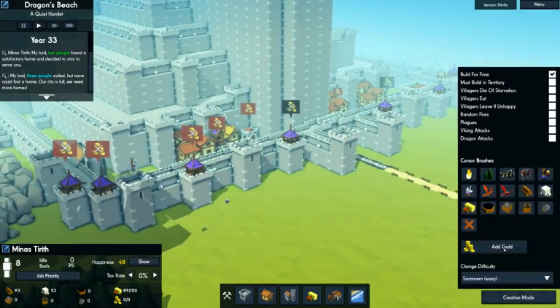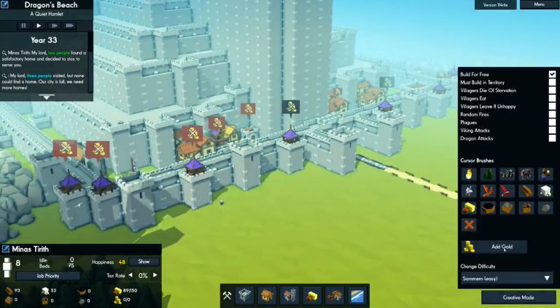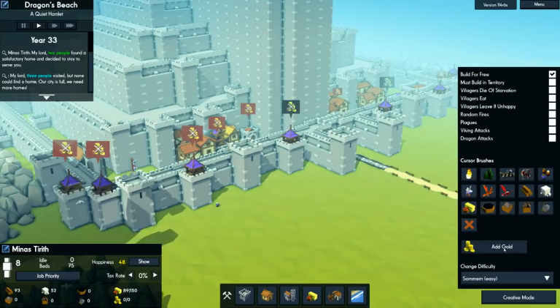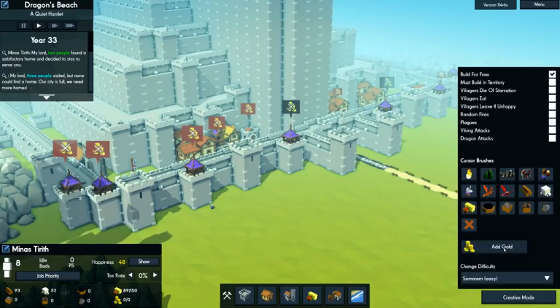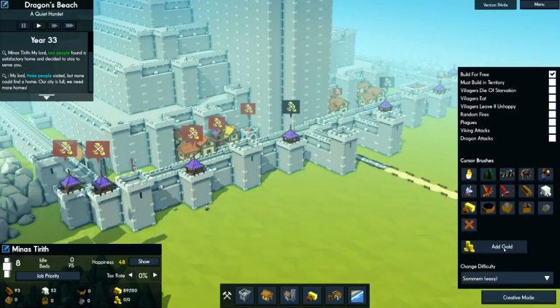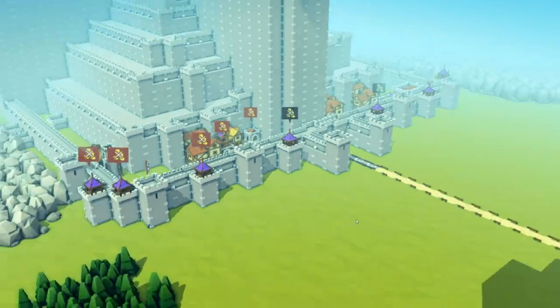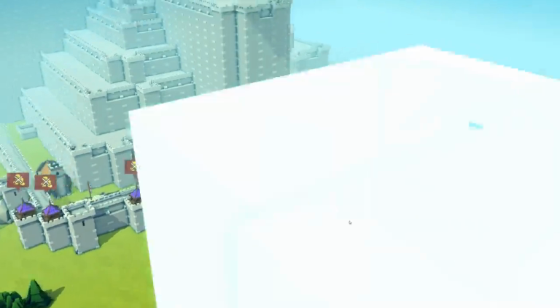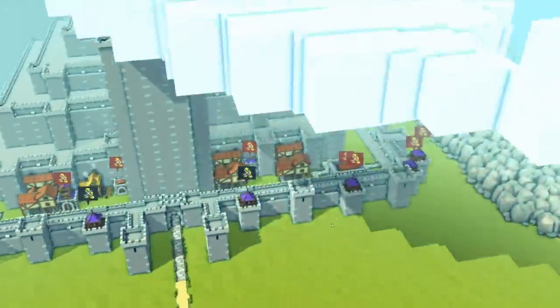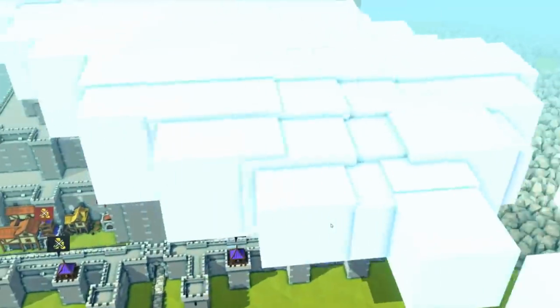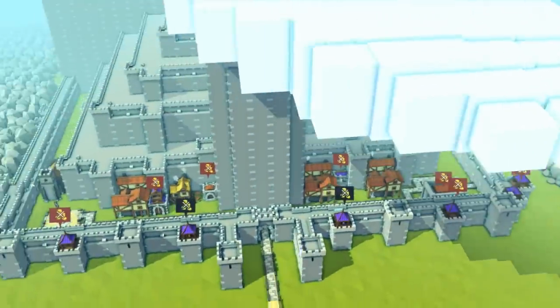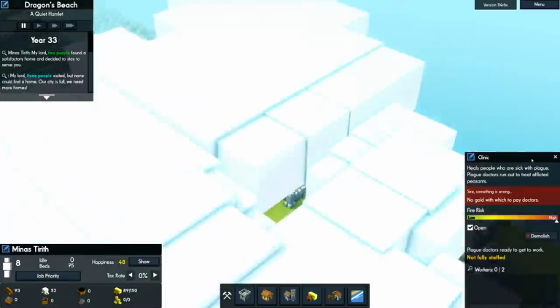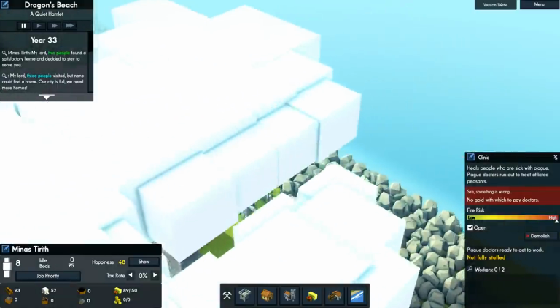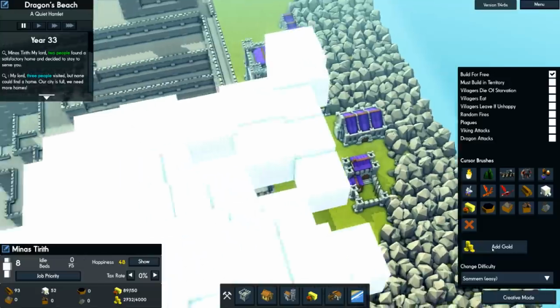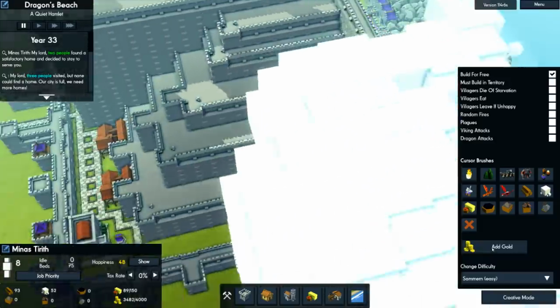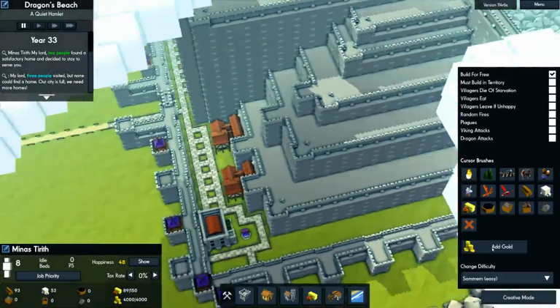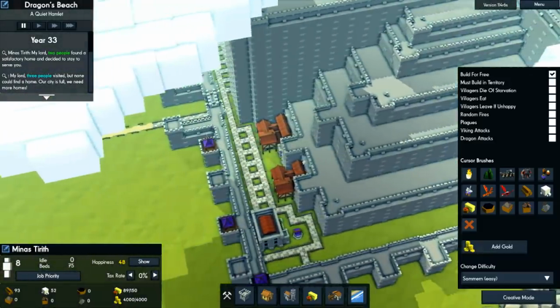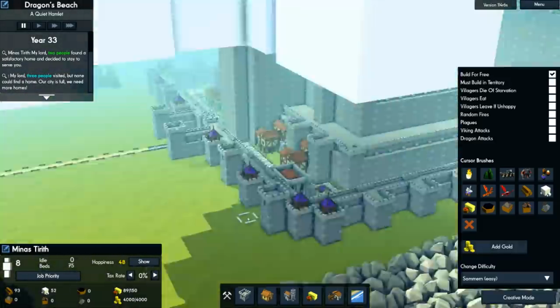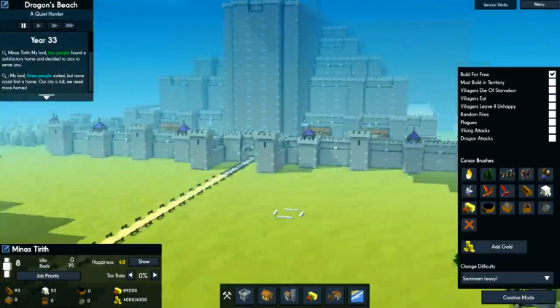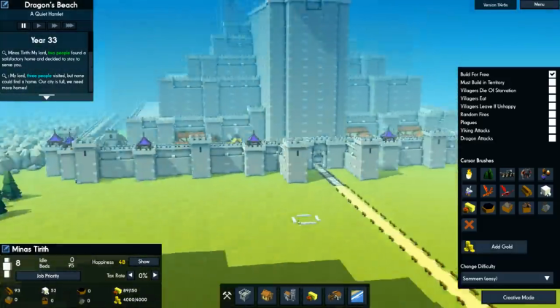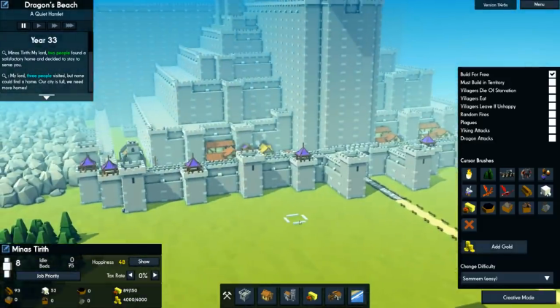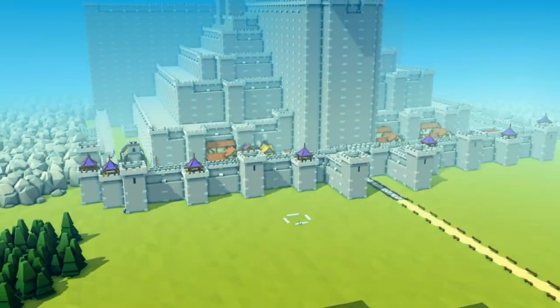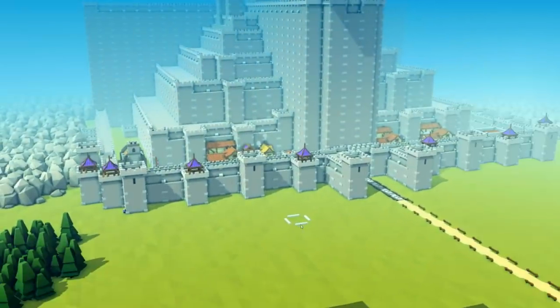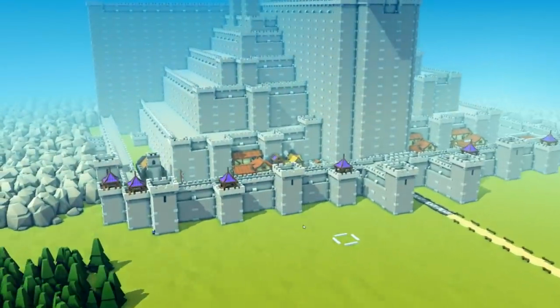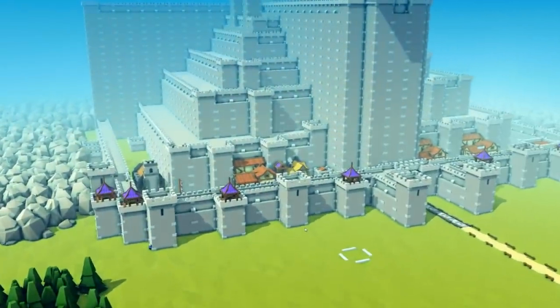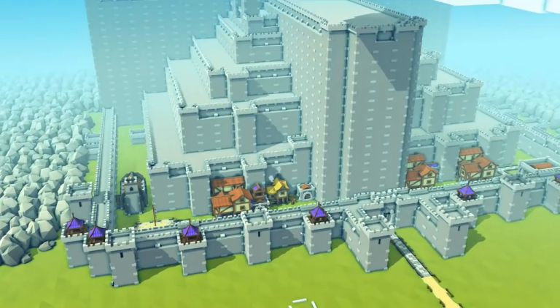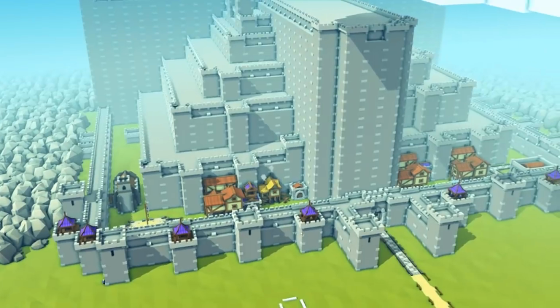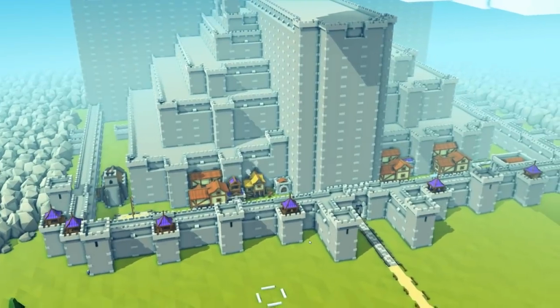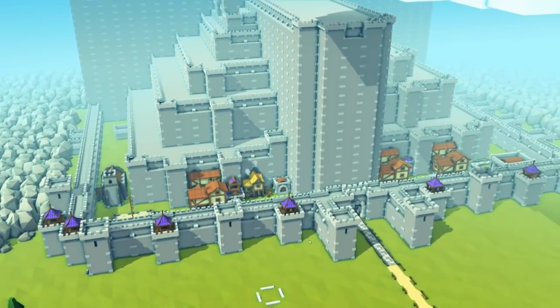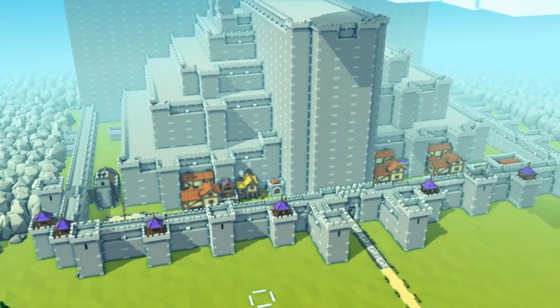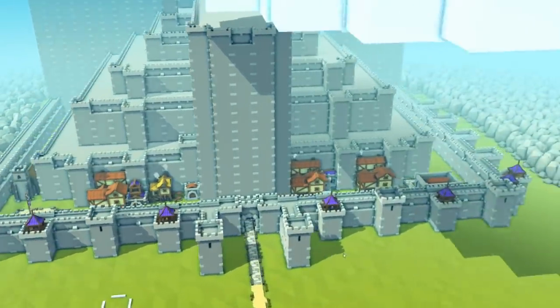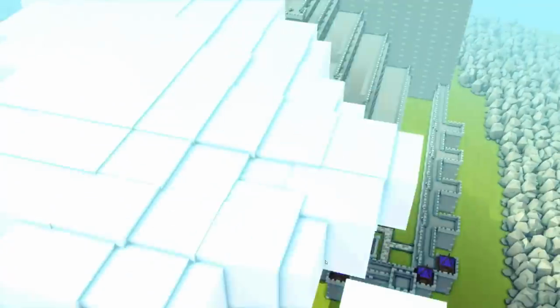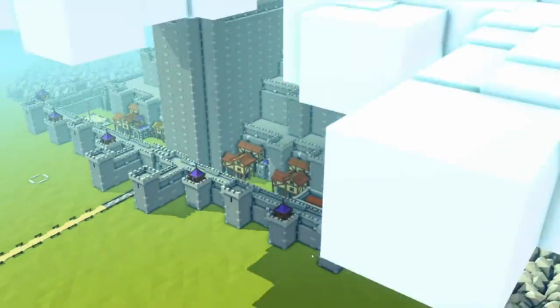Adding gold — where does the gold get added? There's no treasury first off. We can fix this. So by adding gold, it gets rid of those obnoxious little notifications, which are very important when you're playing the regular game because they let you know that you're out of gold.